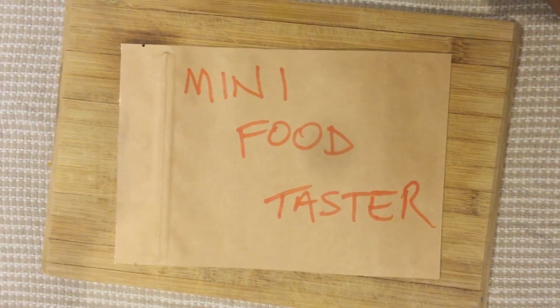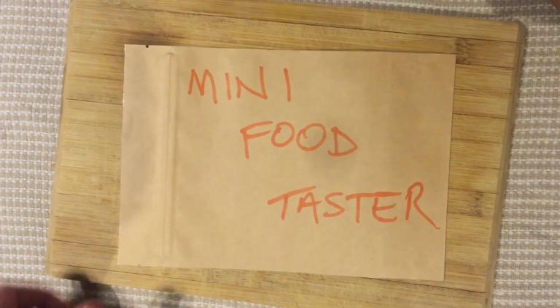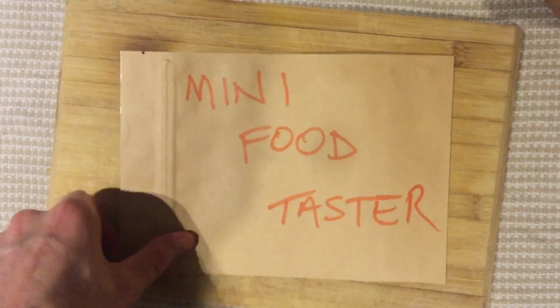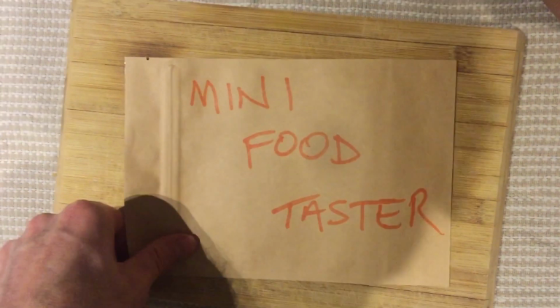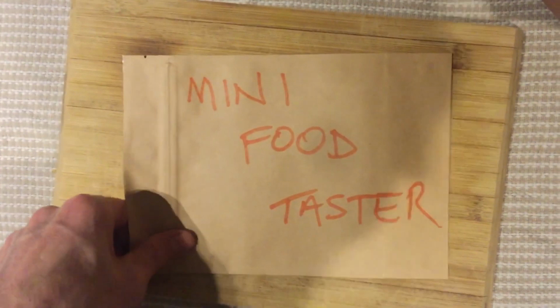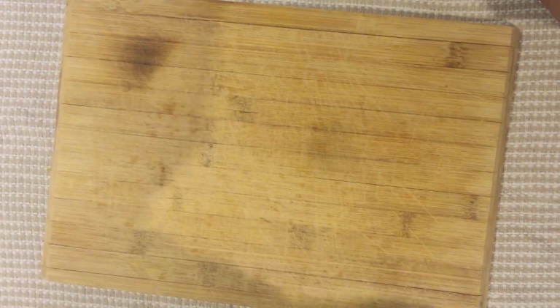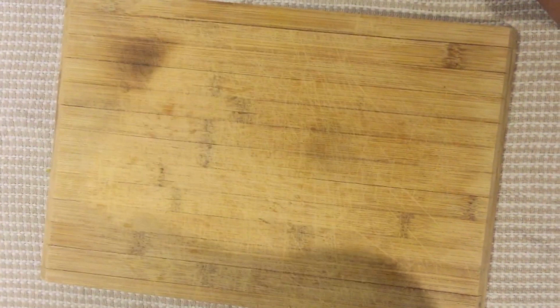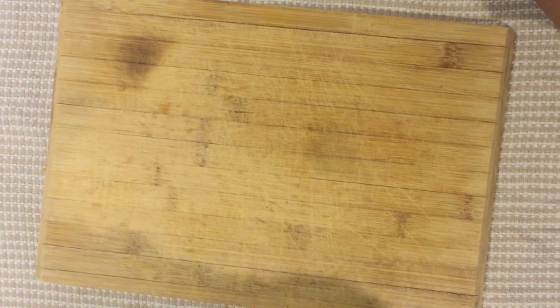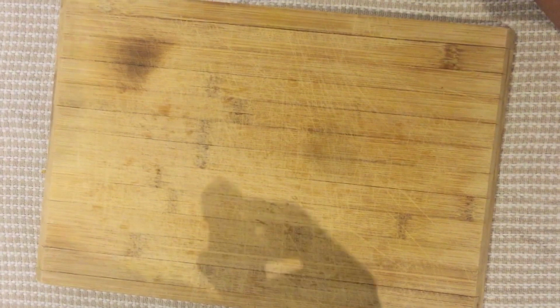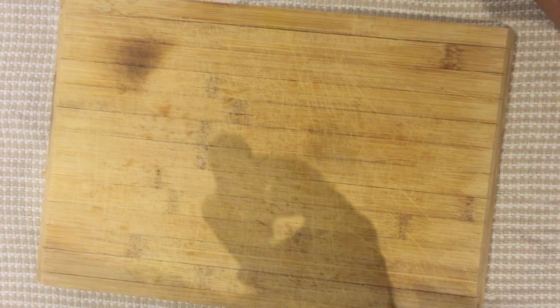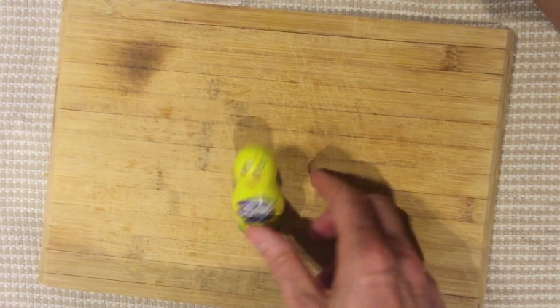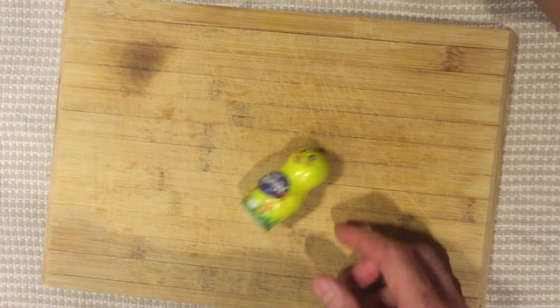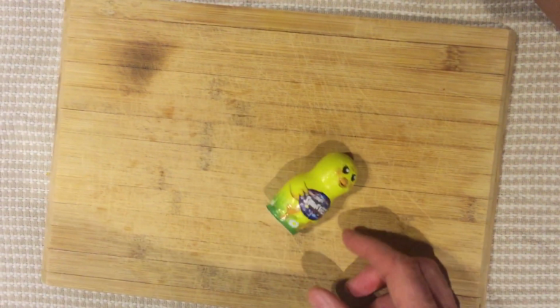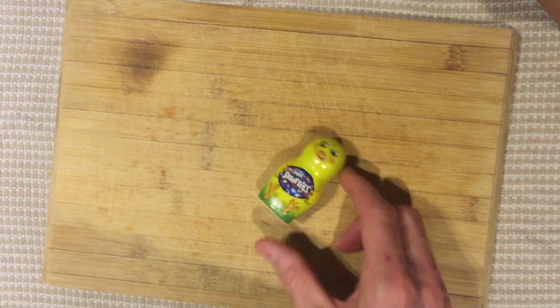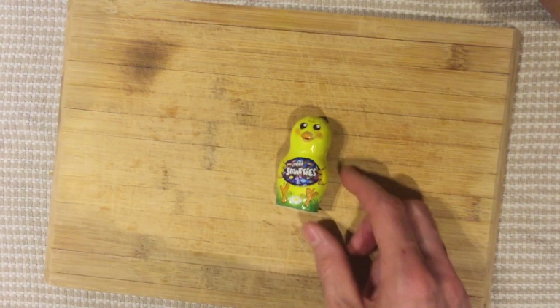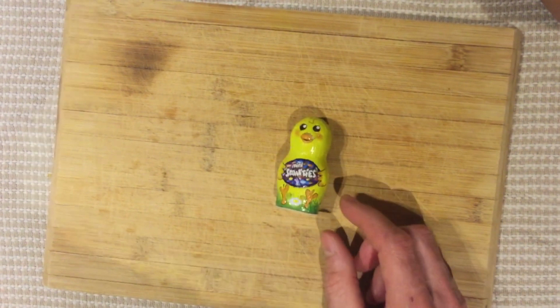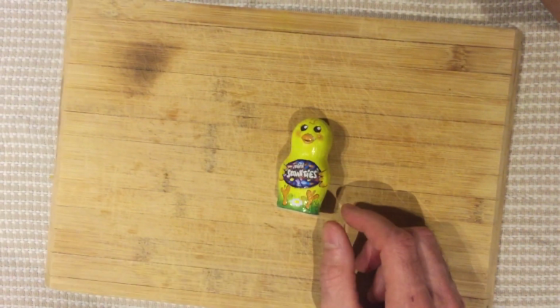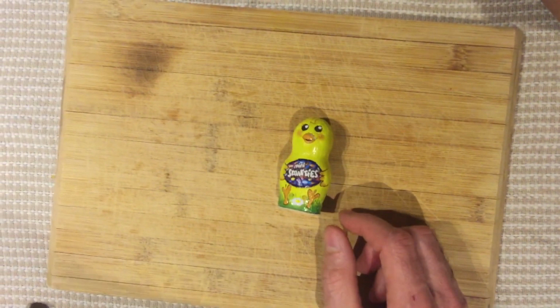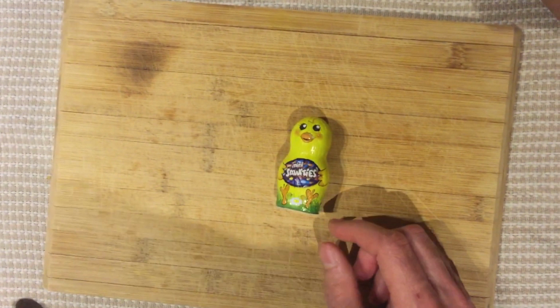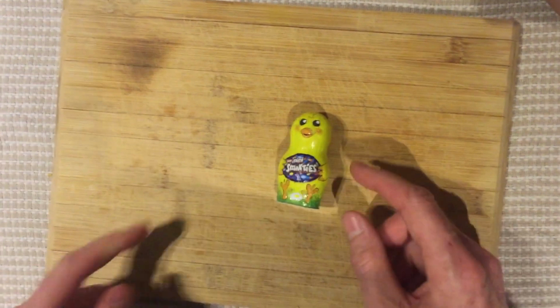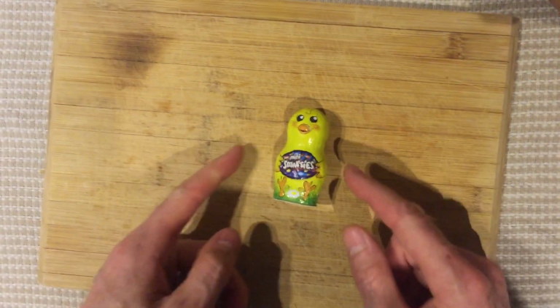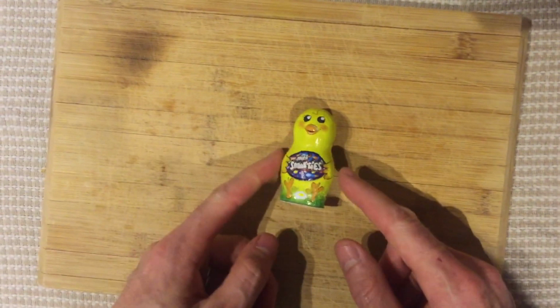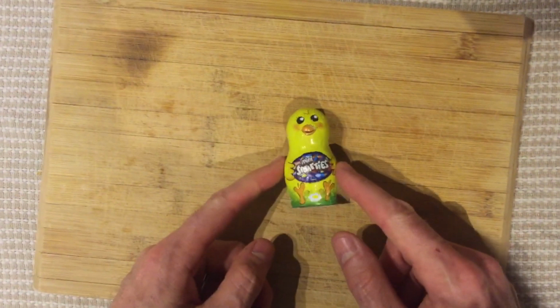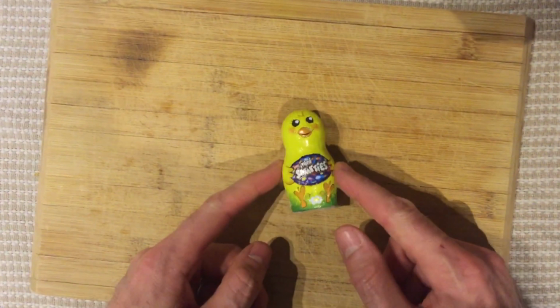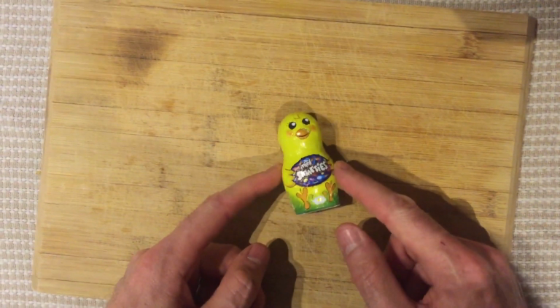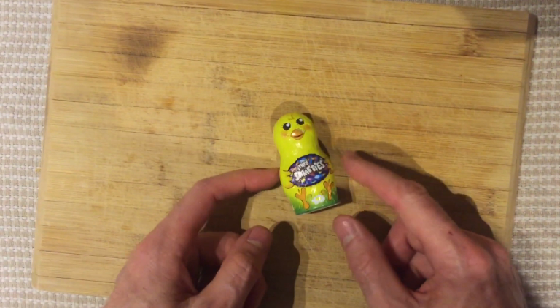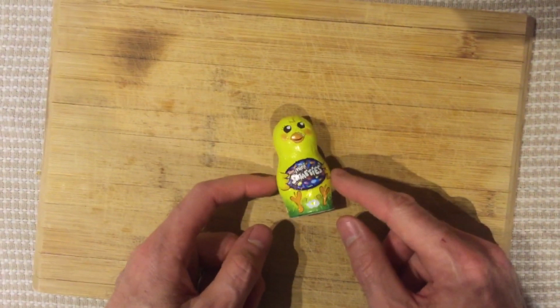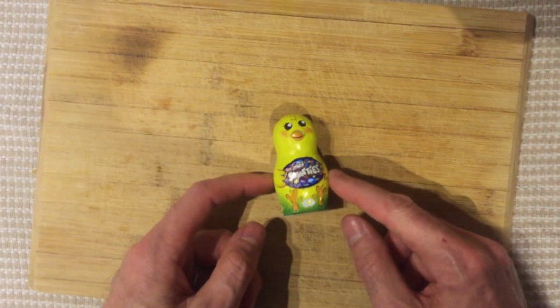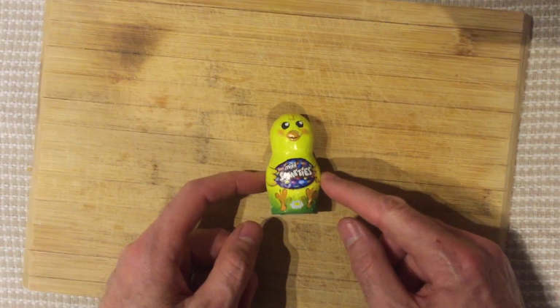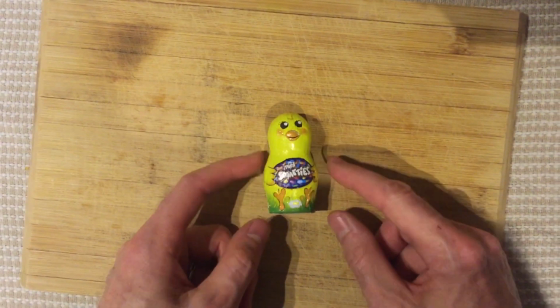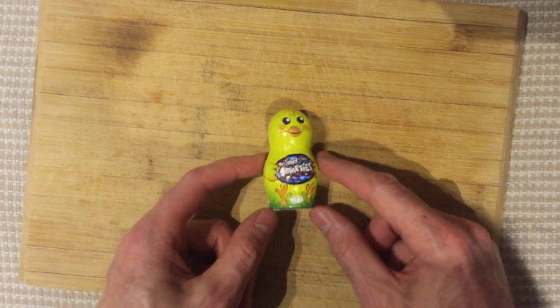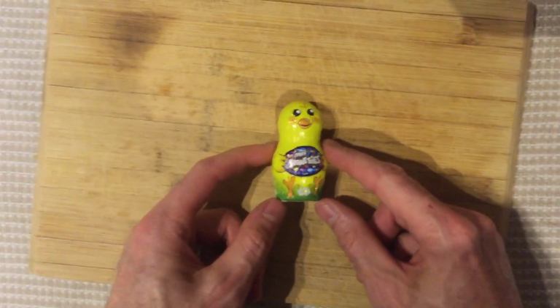minifoodtaster.com. Today I'm Mini Food Taster. We're going to be tasting this little fella — what is that?